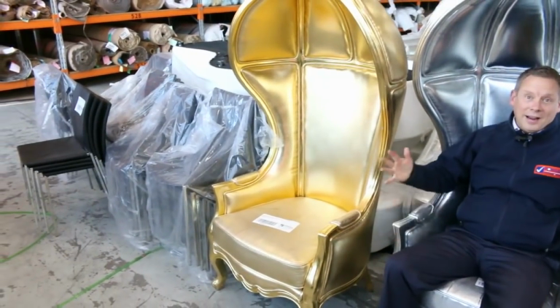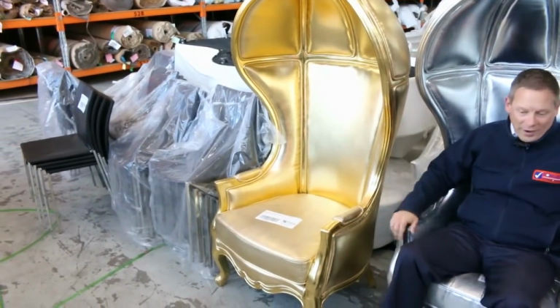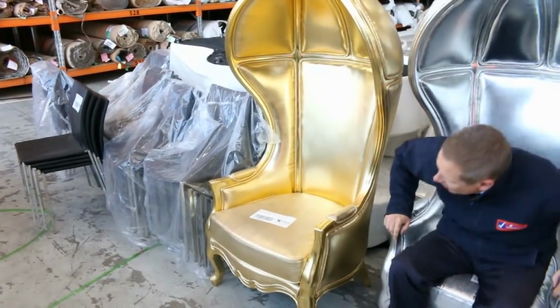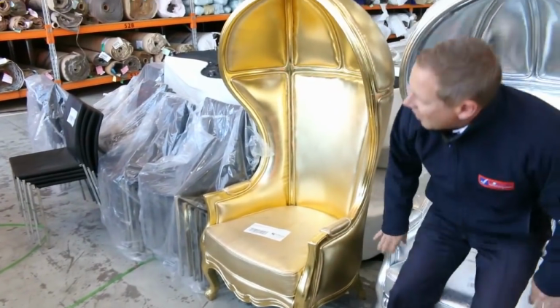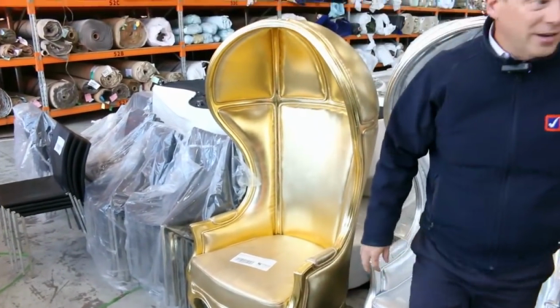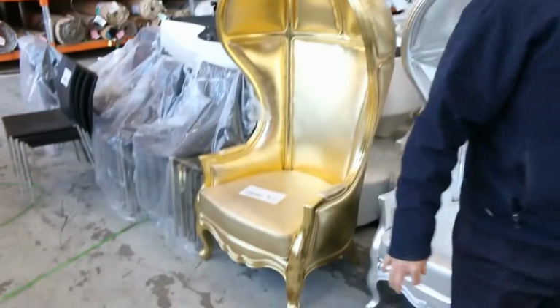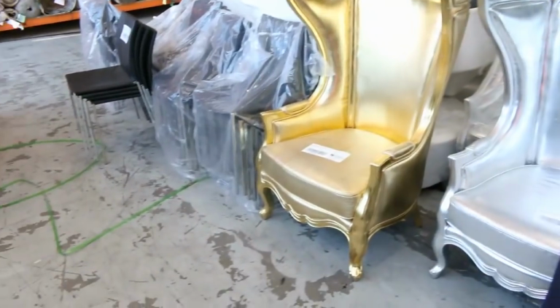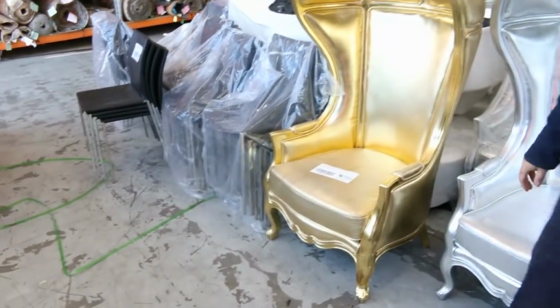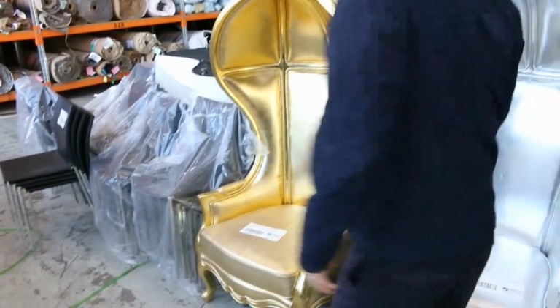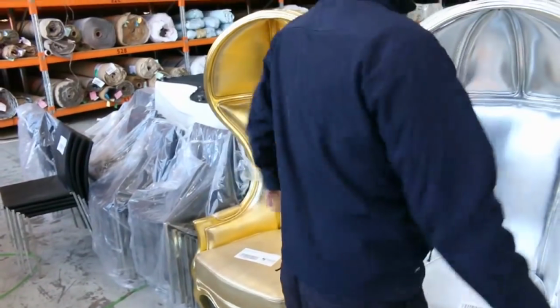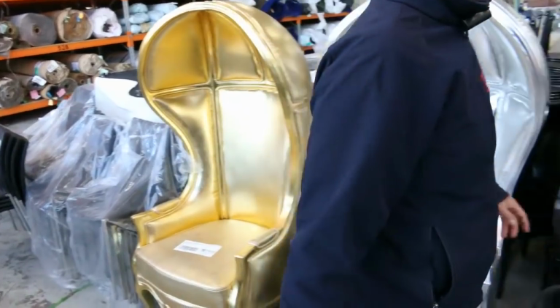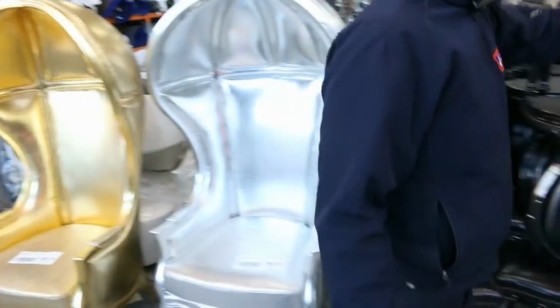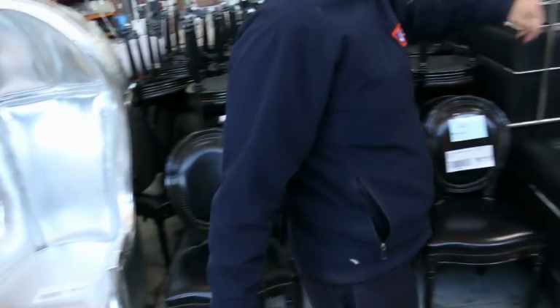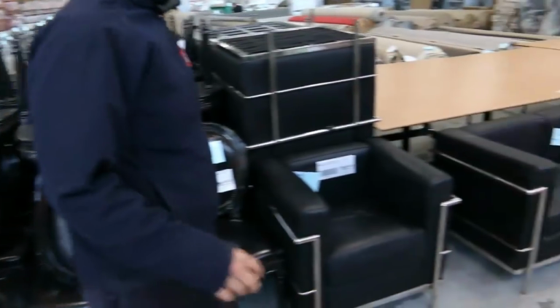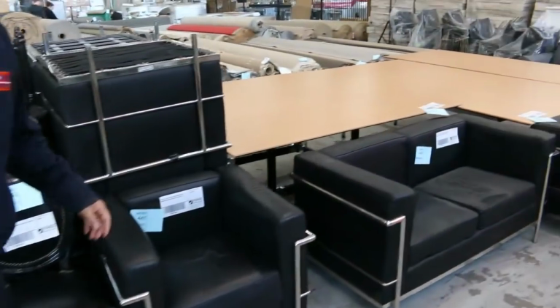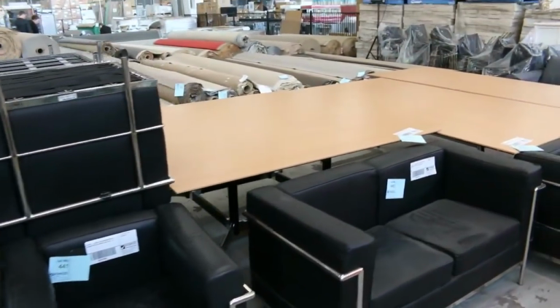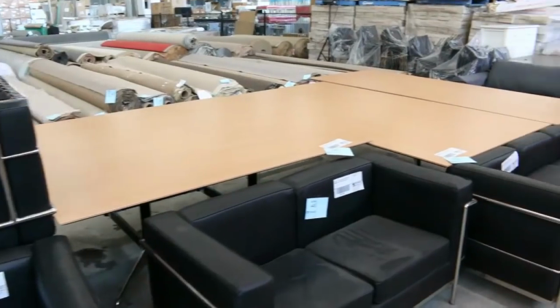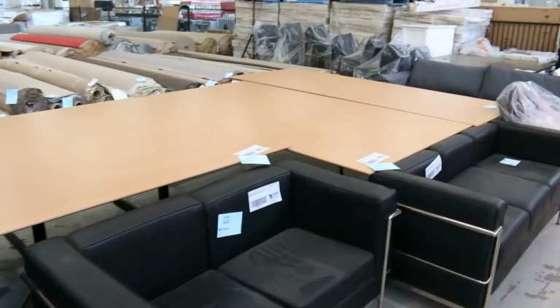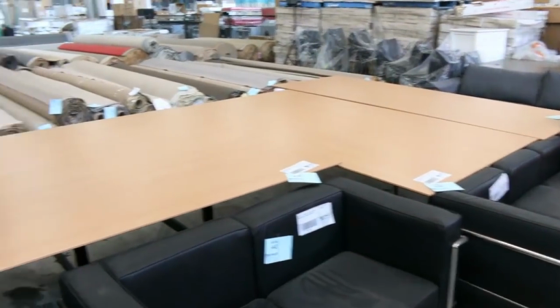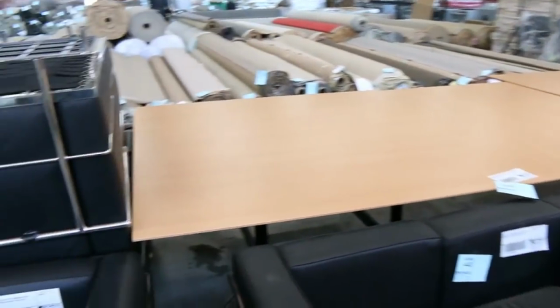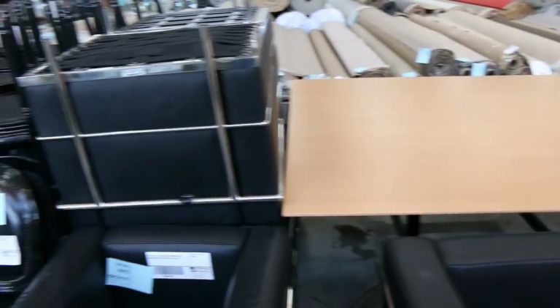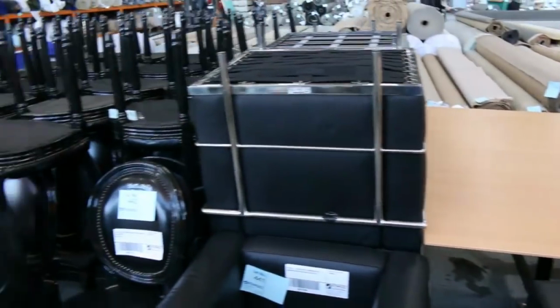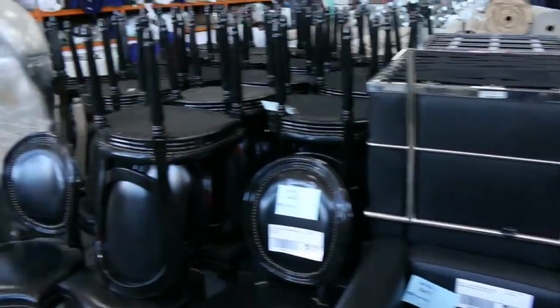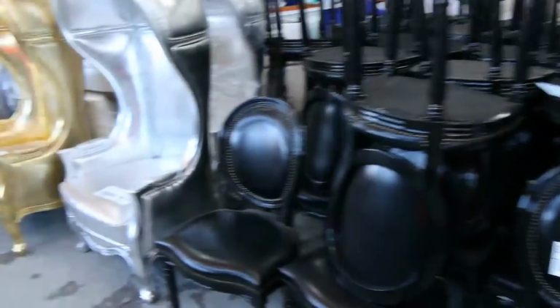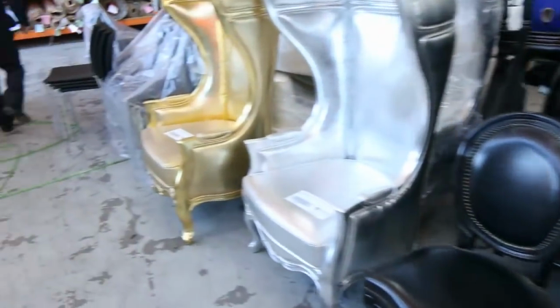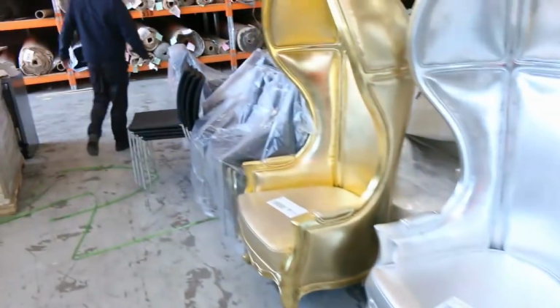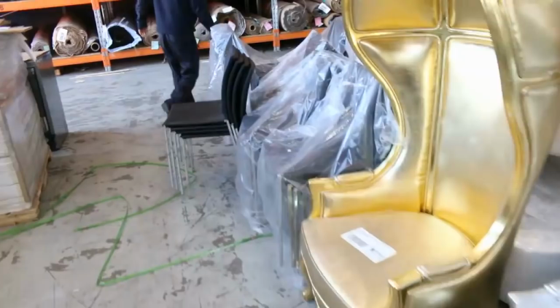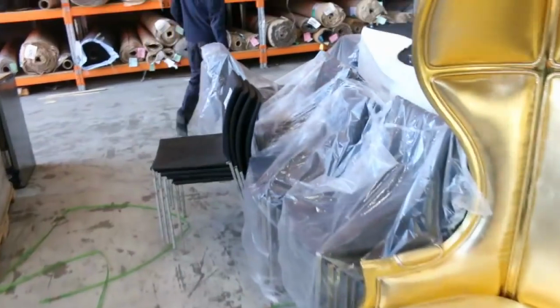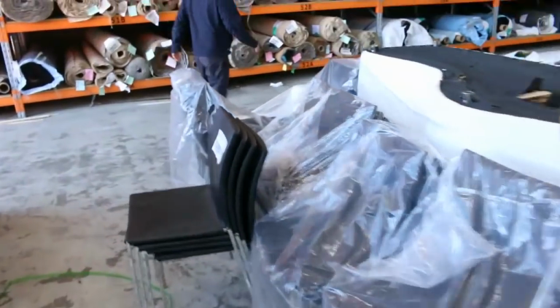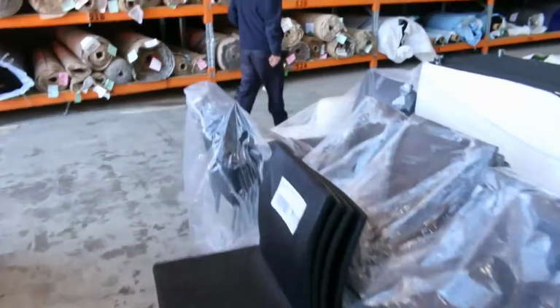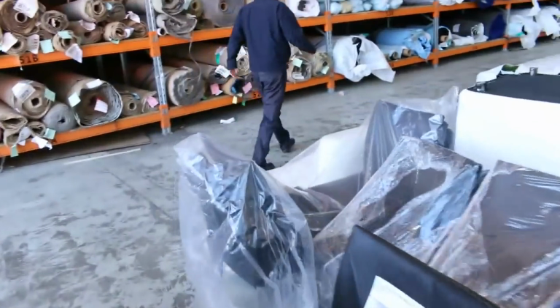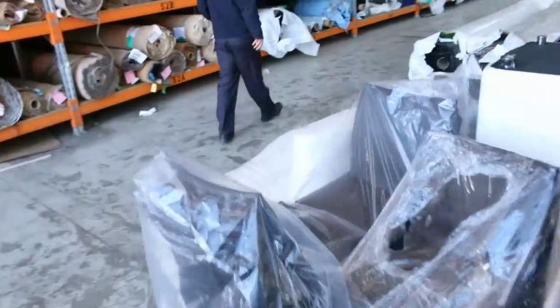There are some boardroom tables as well — it's an absolutely amazing auction tomorrow. Coming through here now we've got the carpet and floor coverings auction.